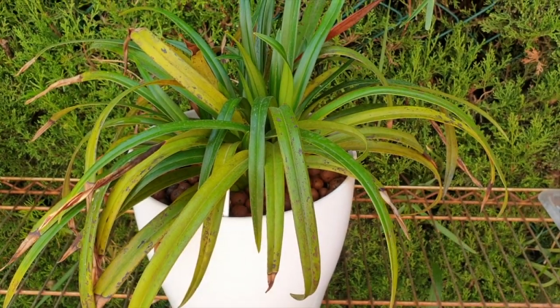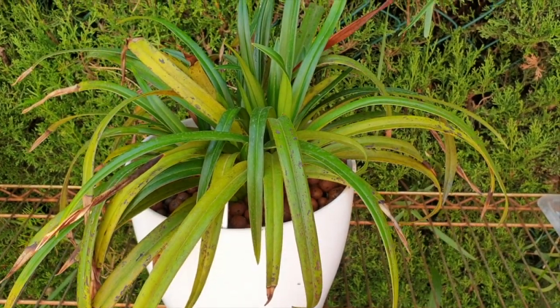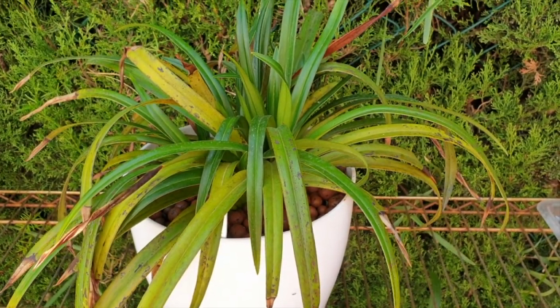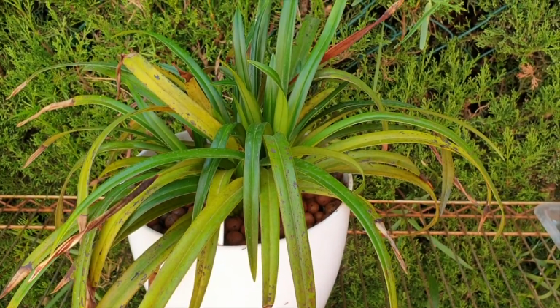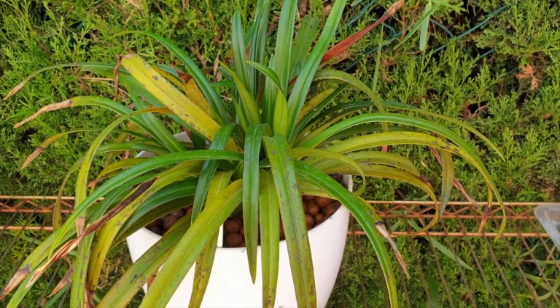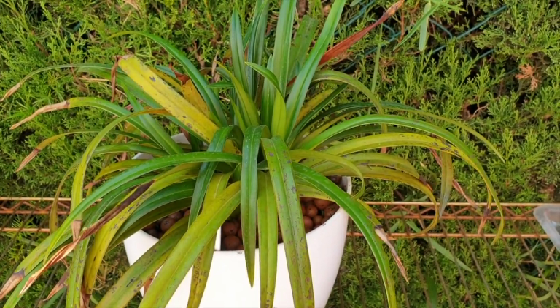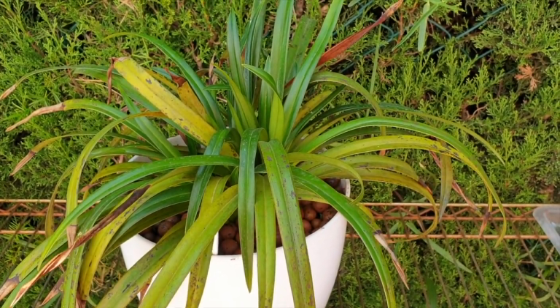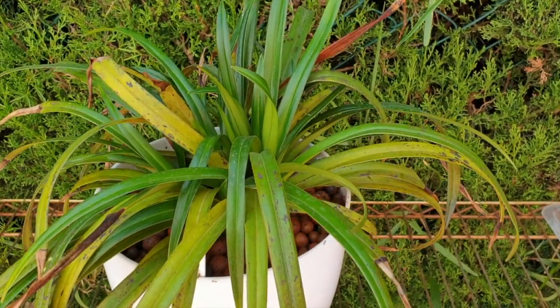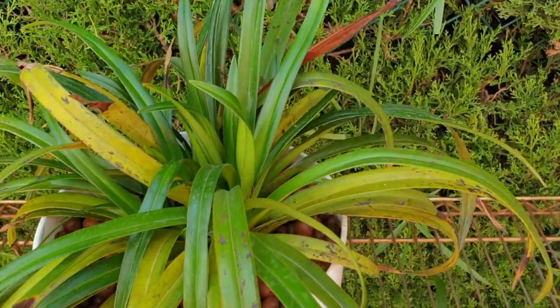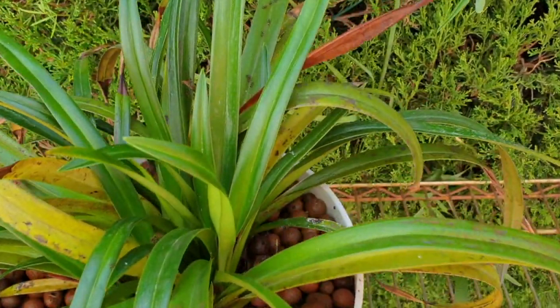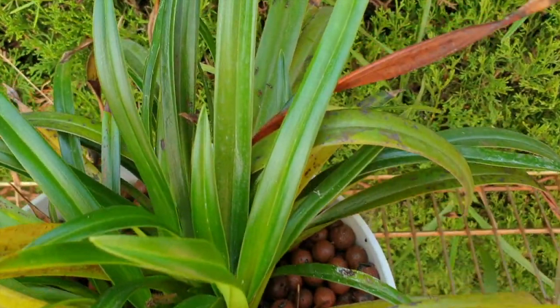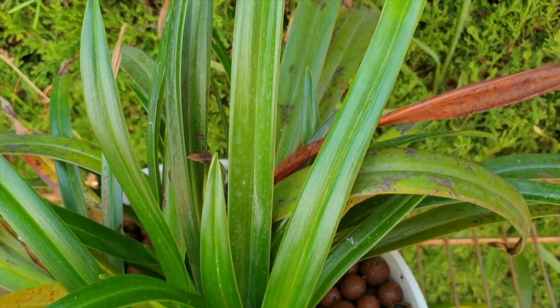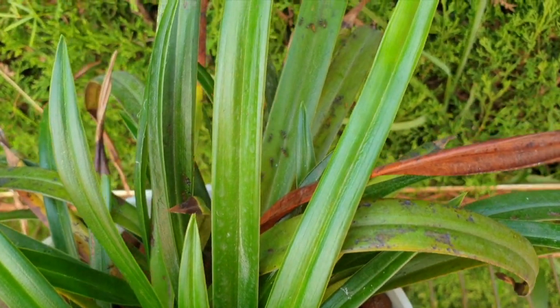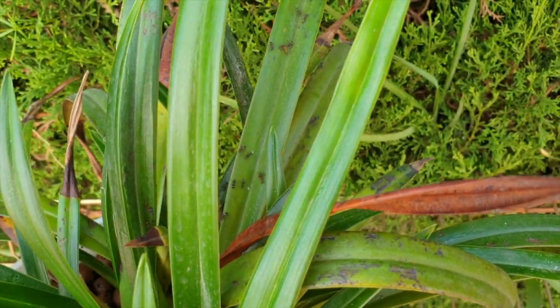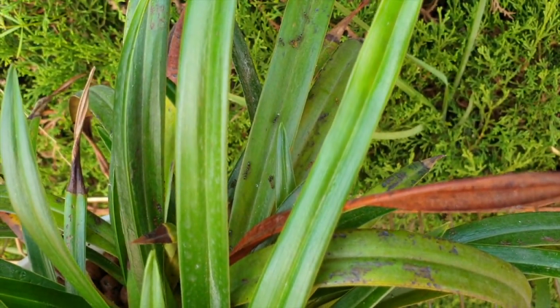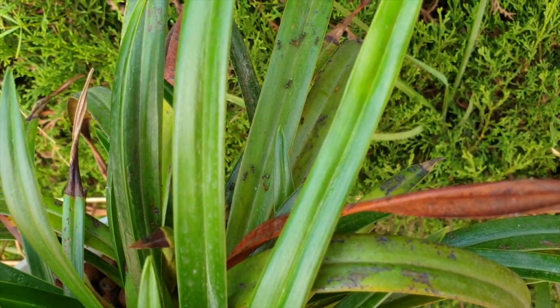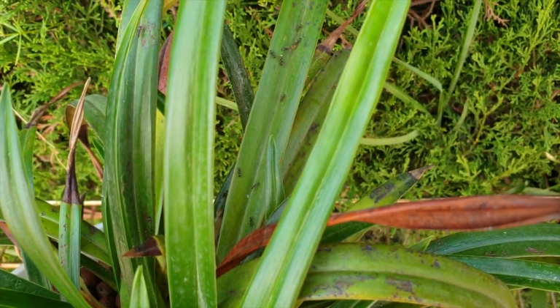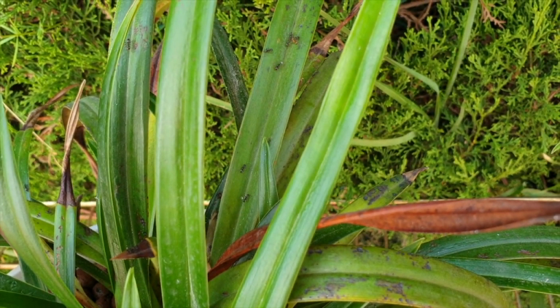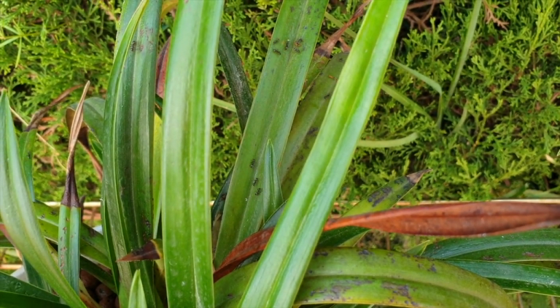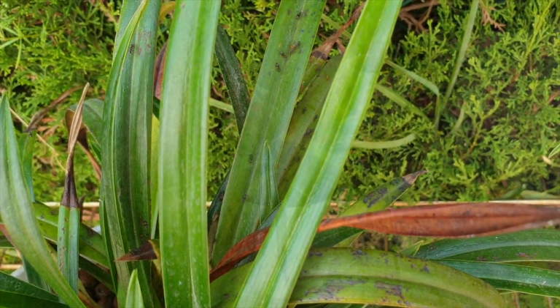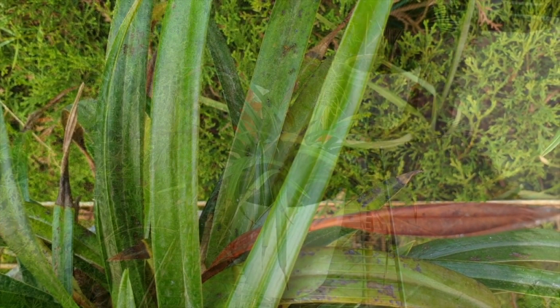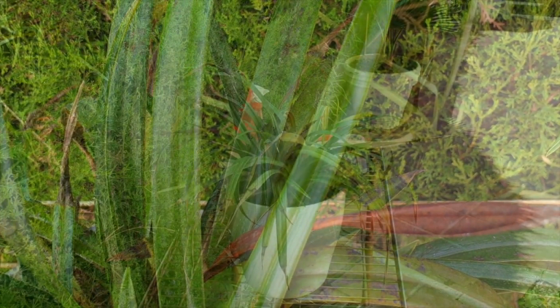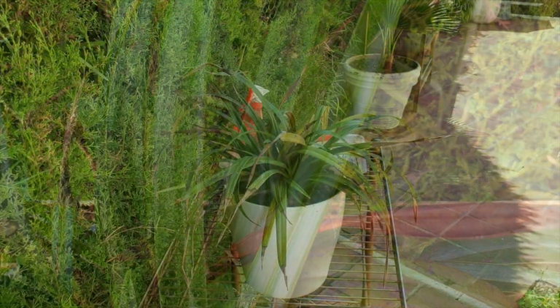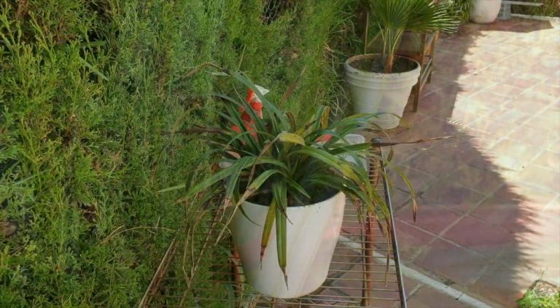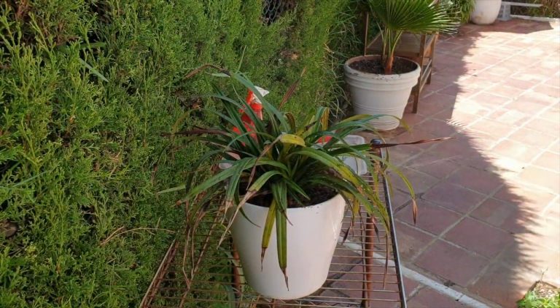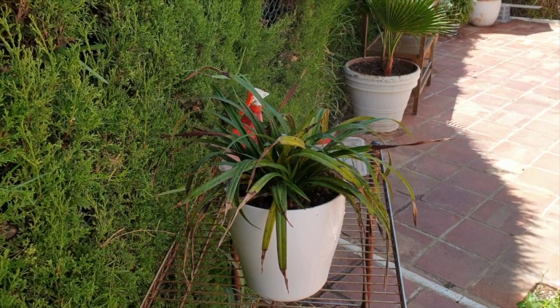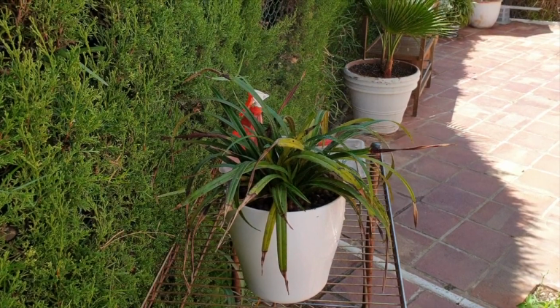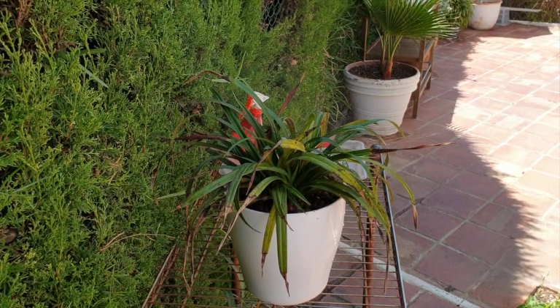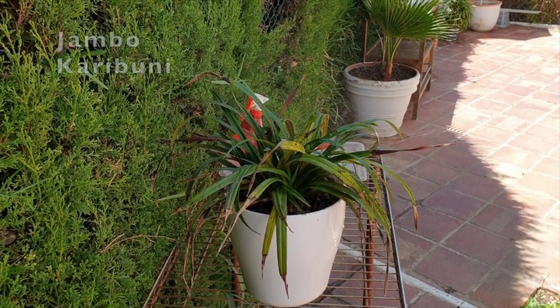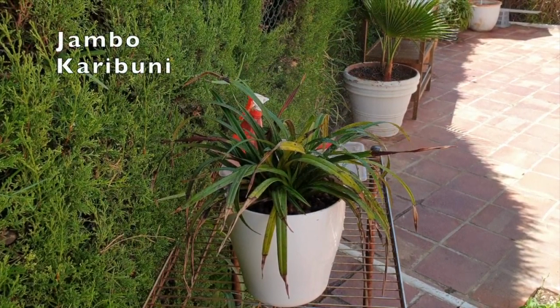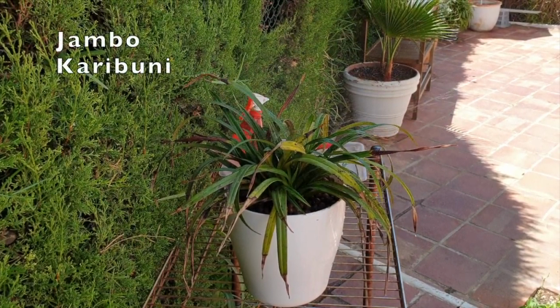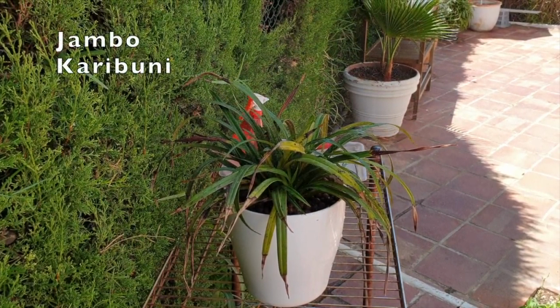We'll take care of it now, and then we'll see how it goes. This is interesting. Jambu Karibuni, welcome to the patio.